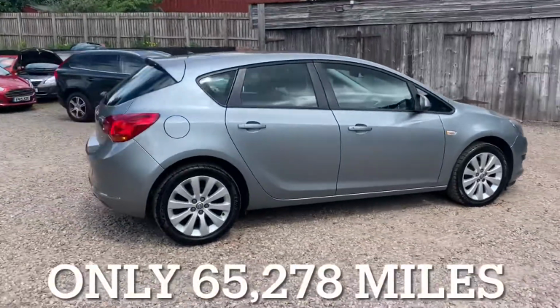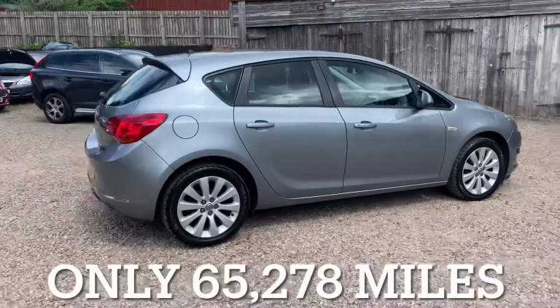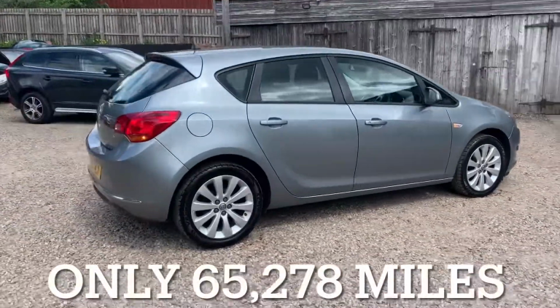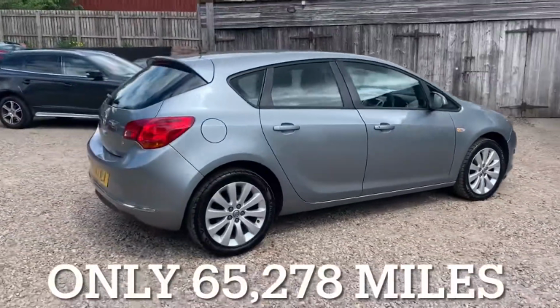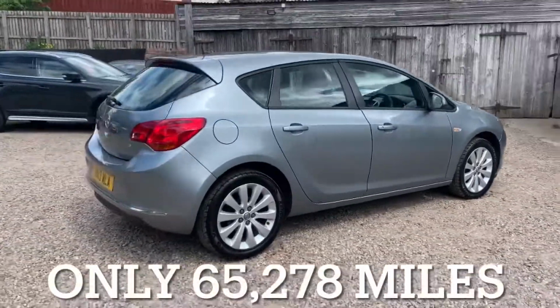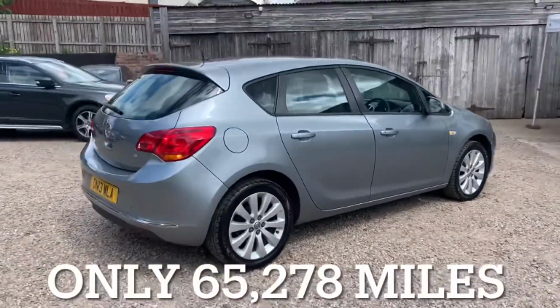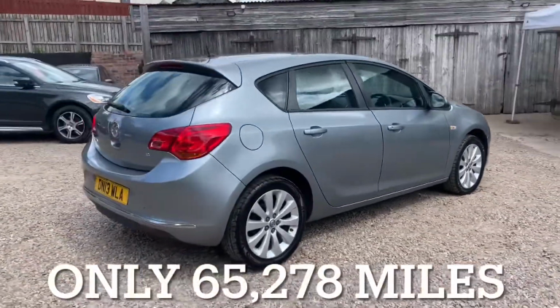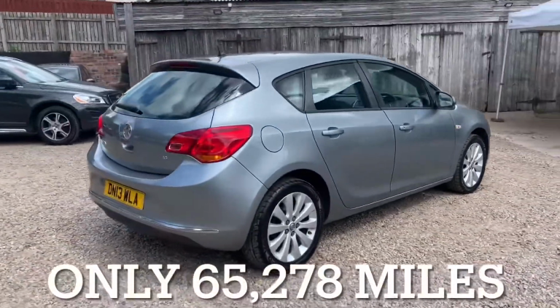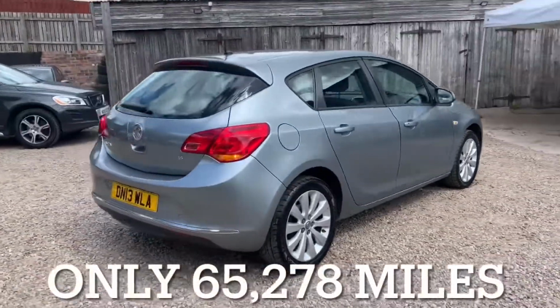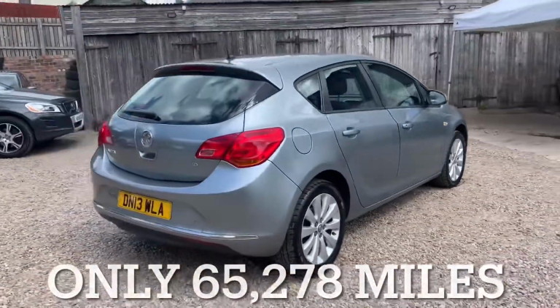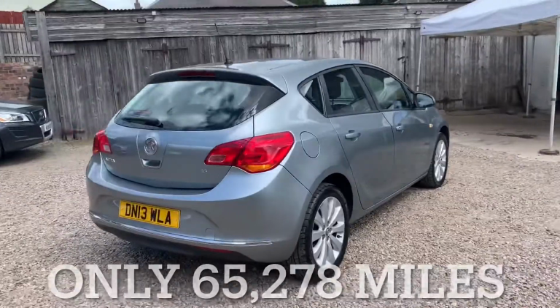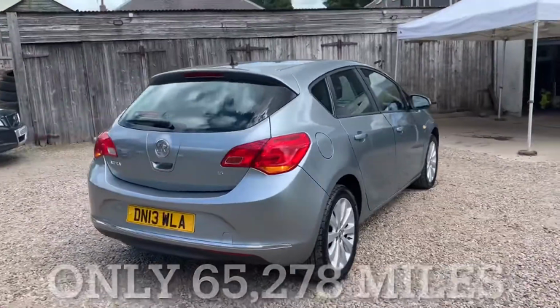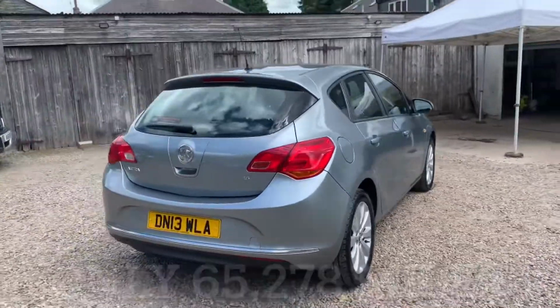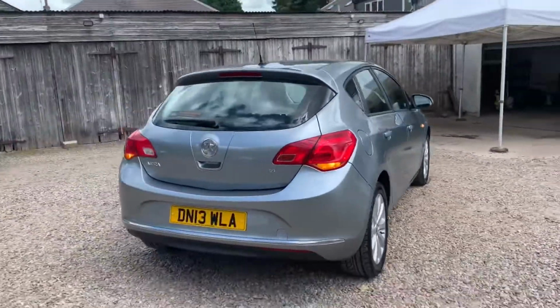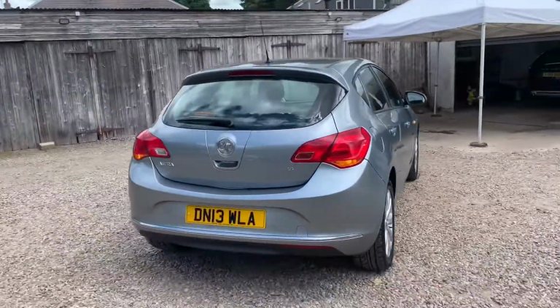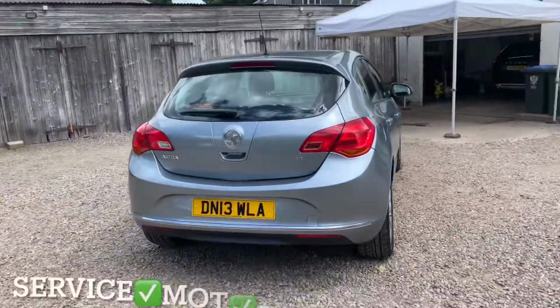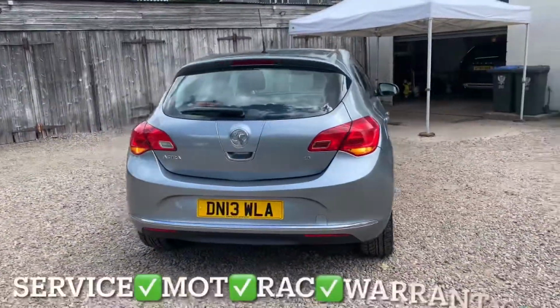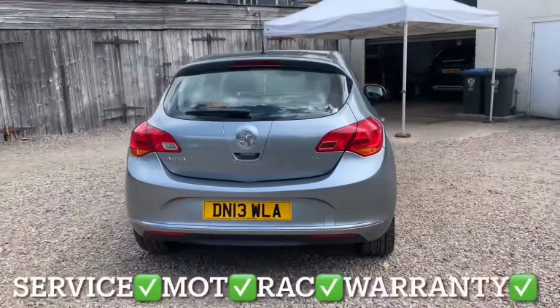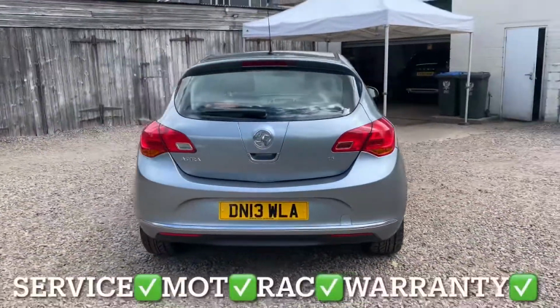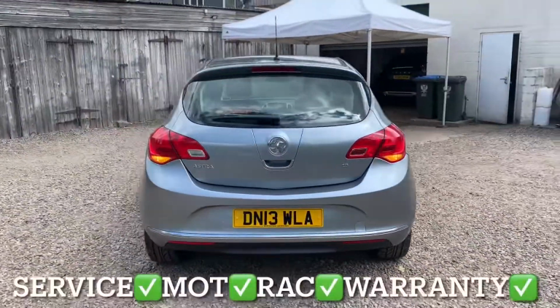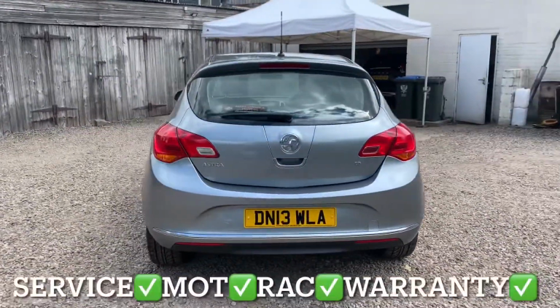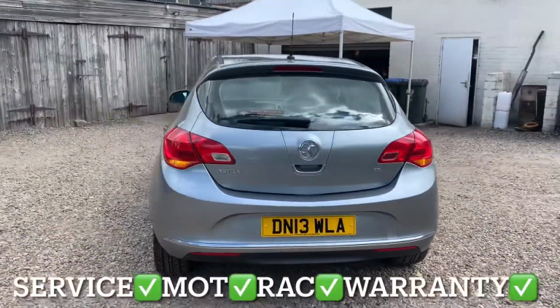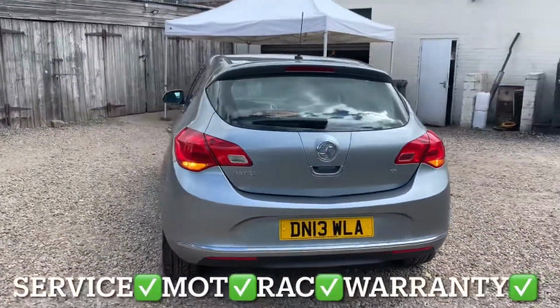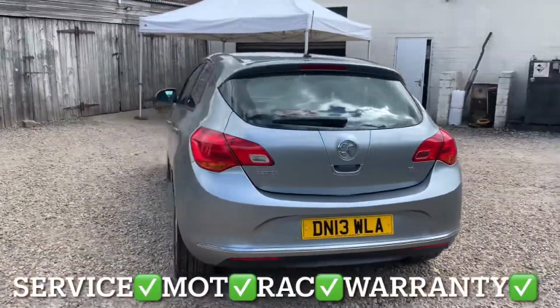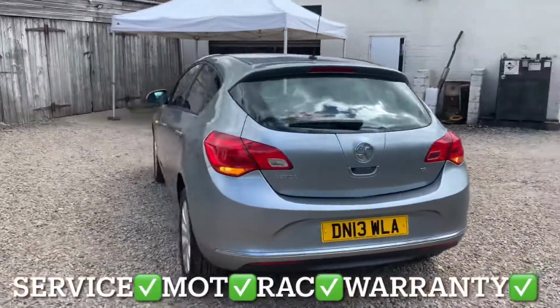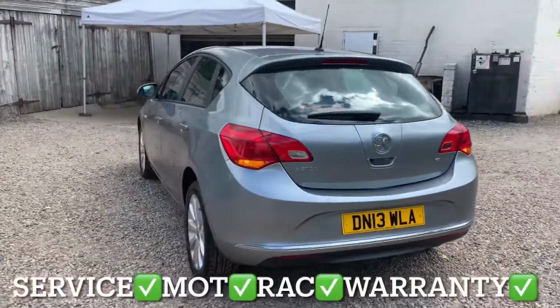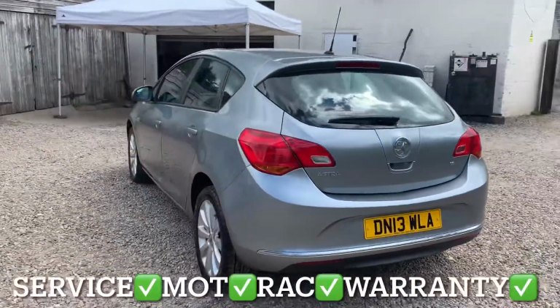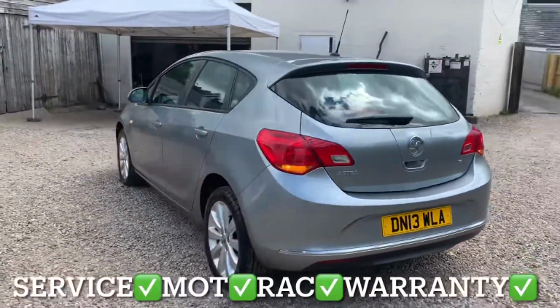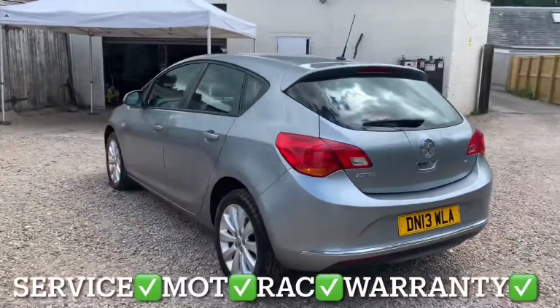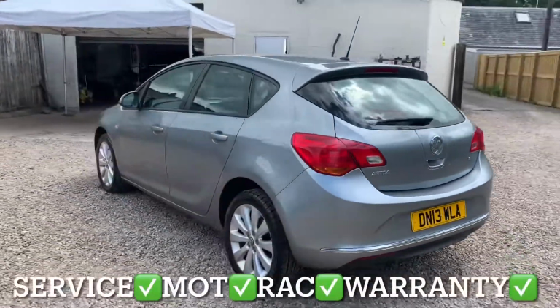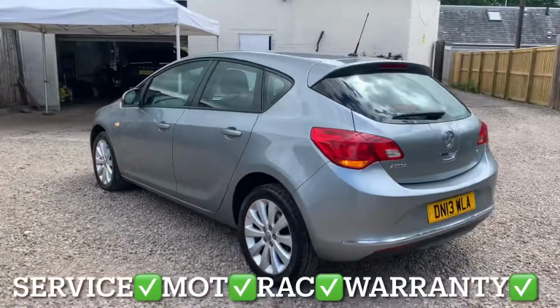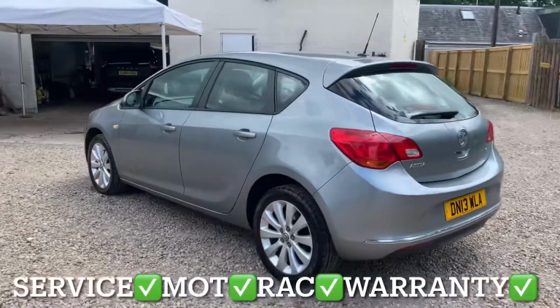This Astra has only covered 65,278 miles and the mileage is guaranteed. You'll get it with a full service,